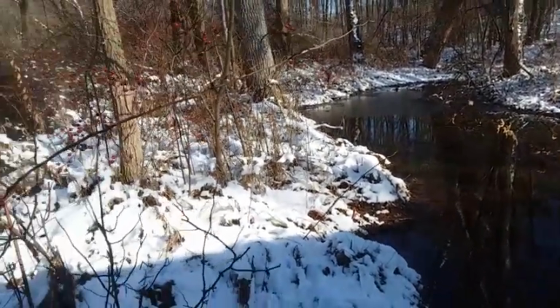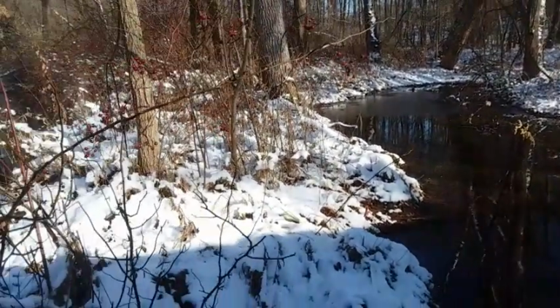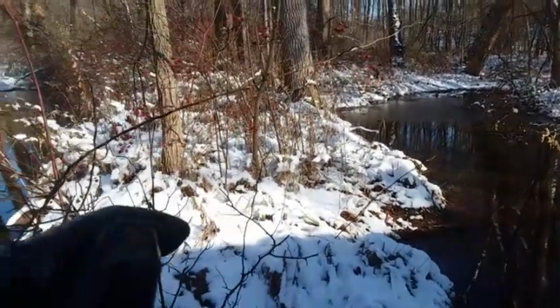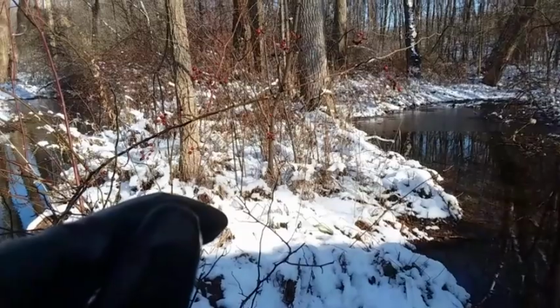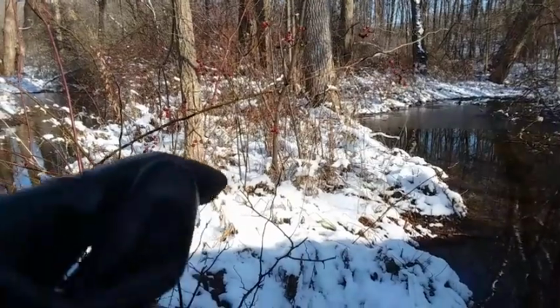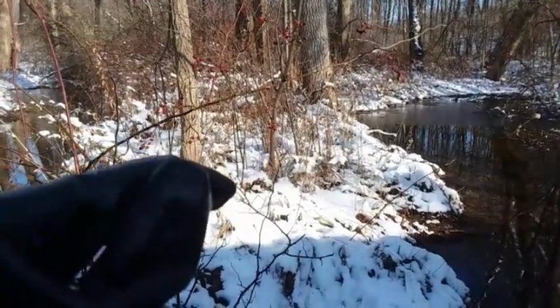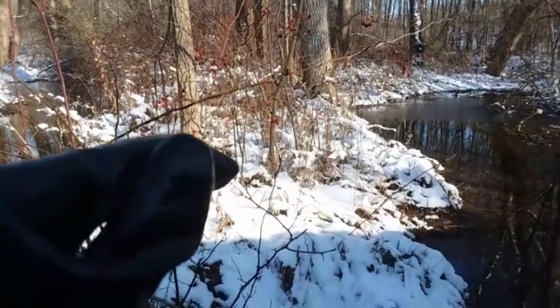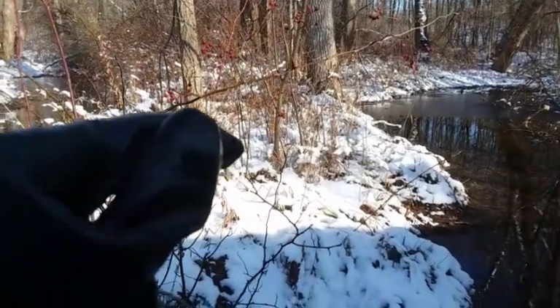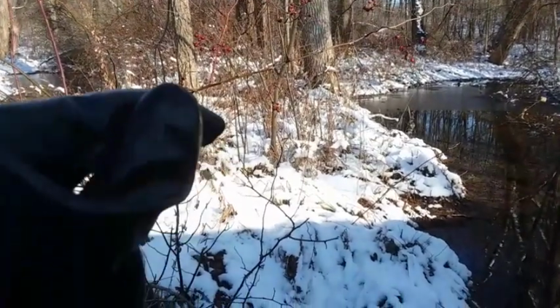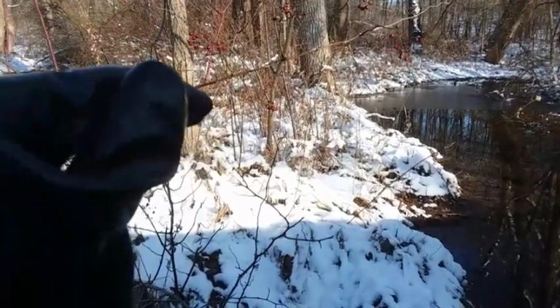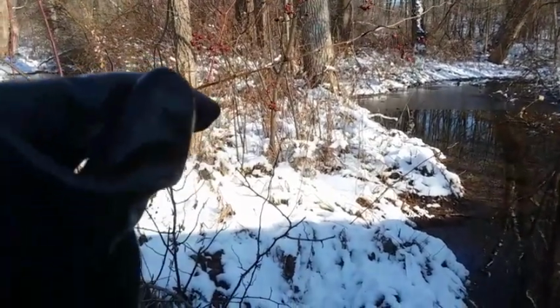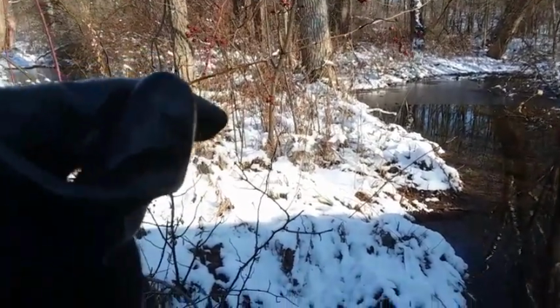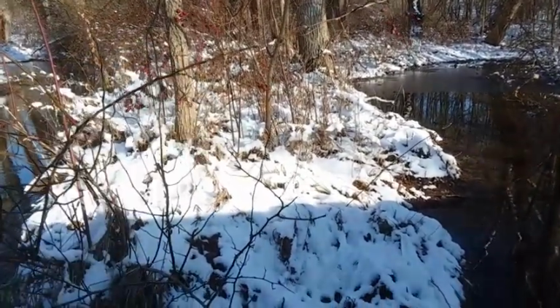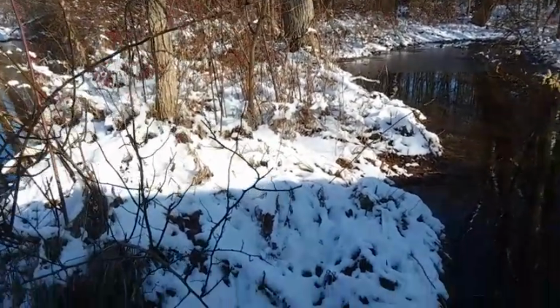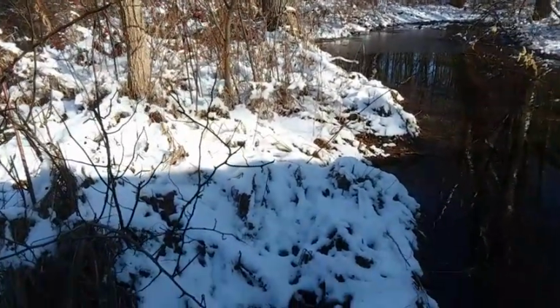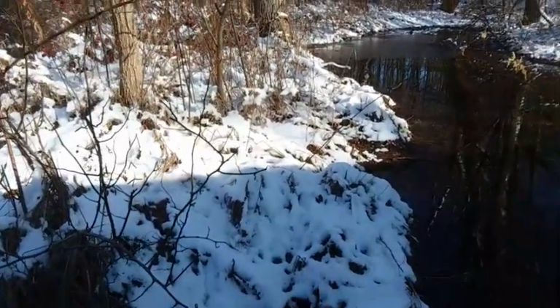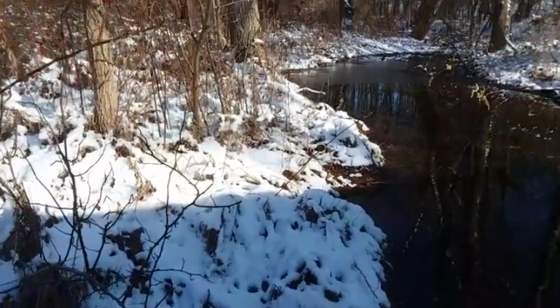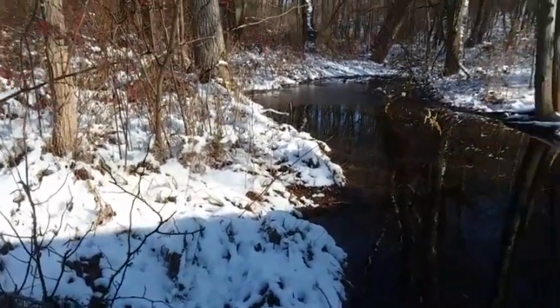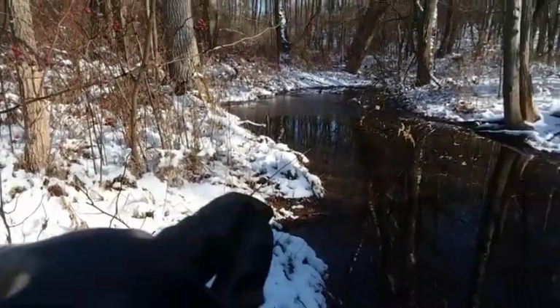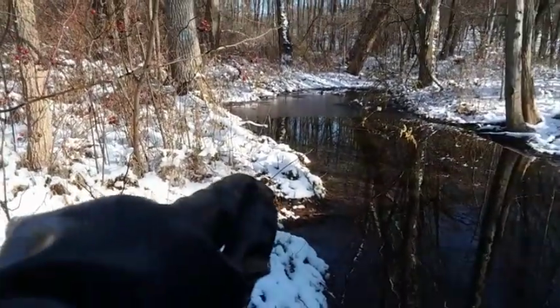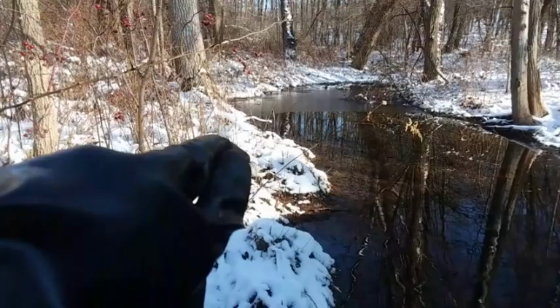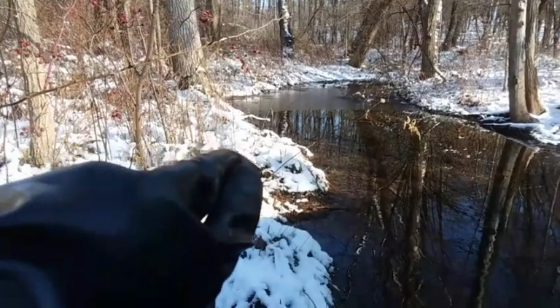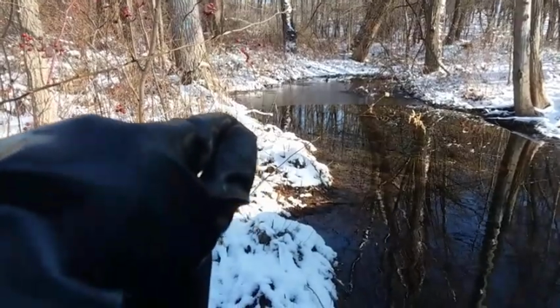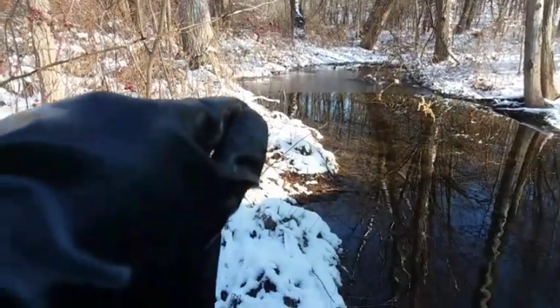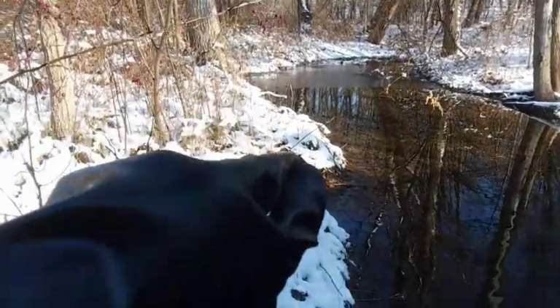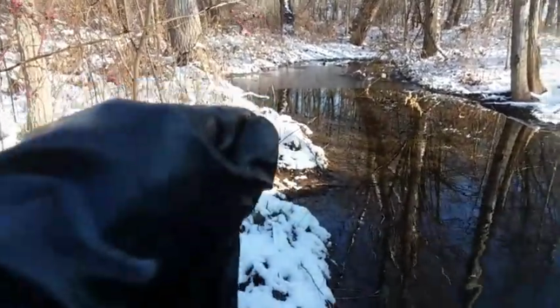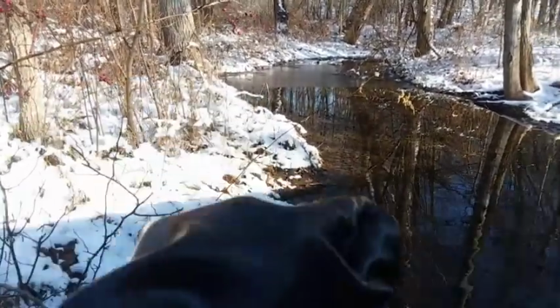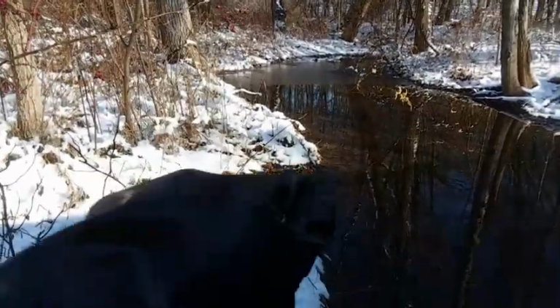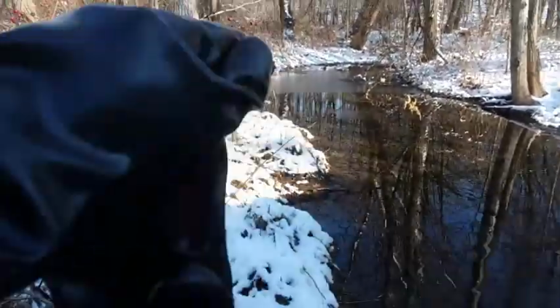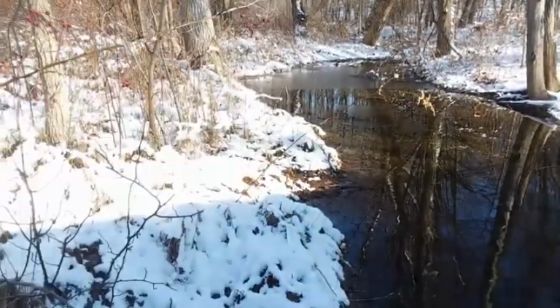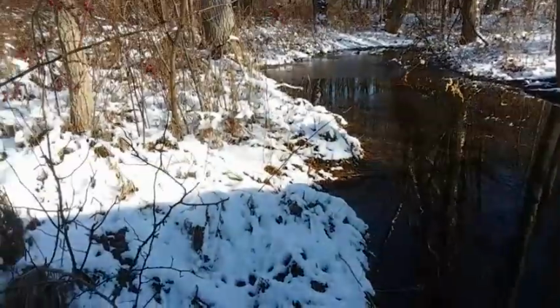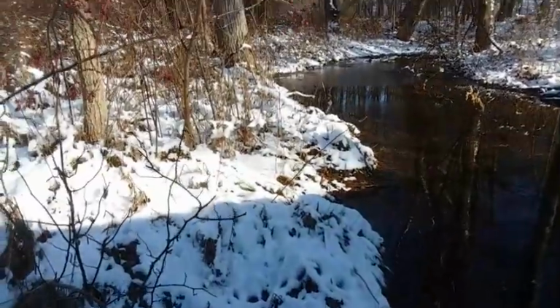I might bring down a mink box and set it up in here somewhere — maybe right on the edge of this water here where they might work.